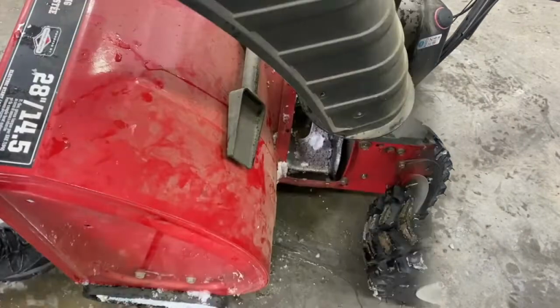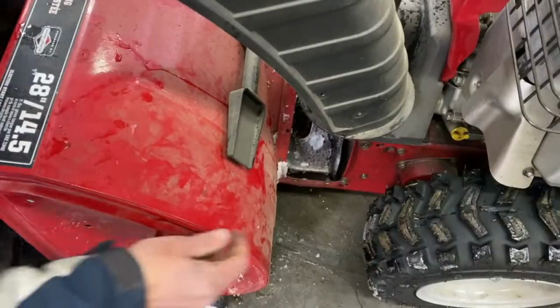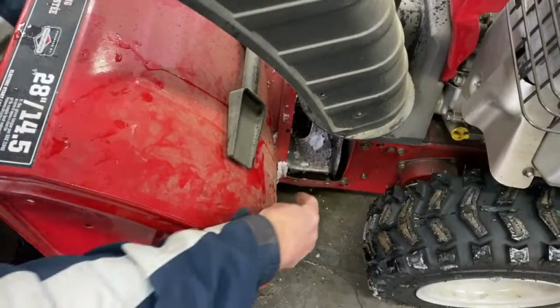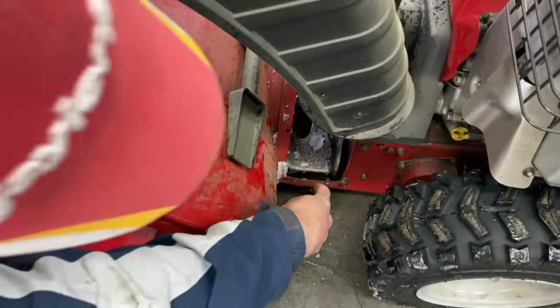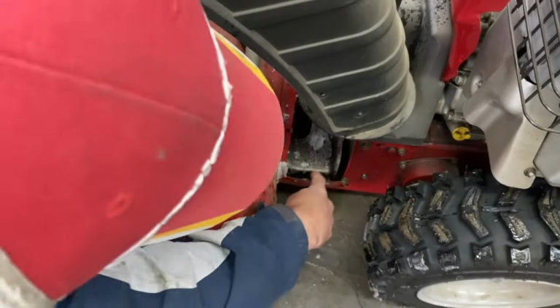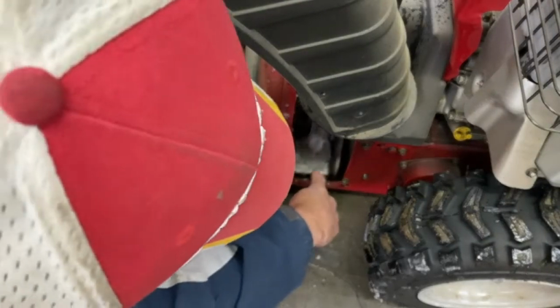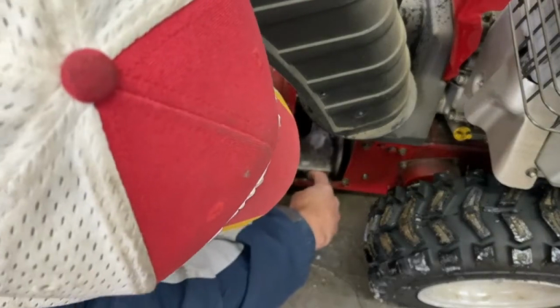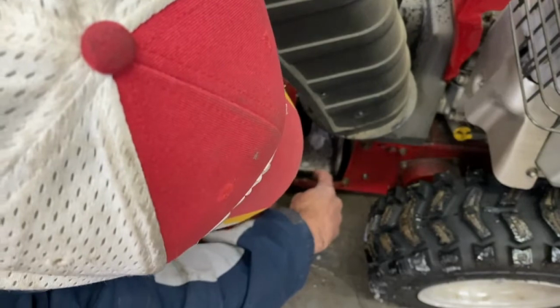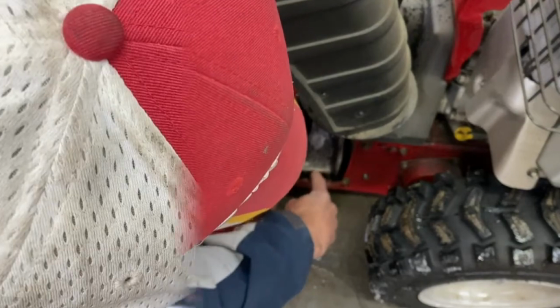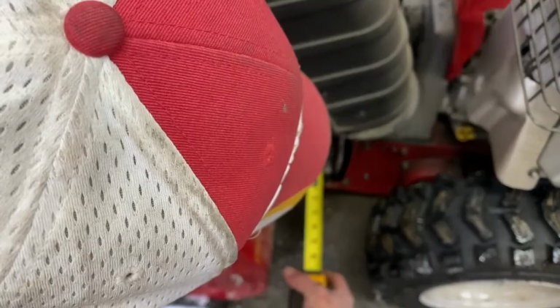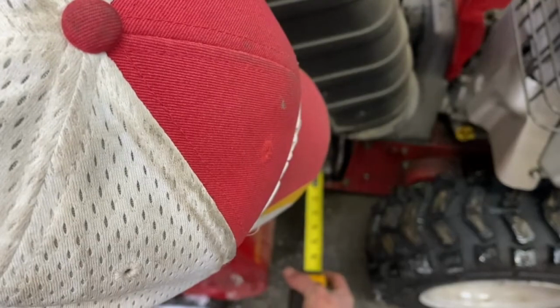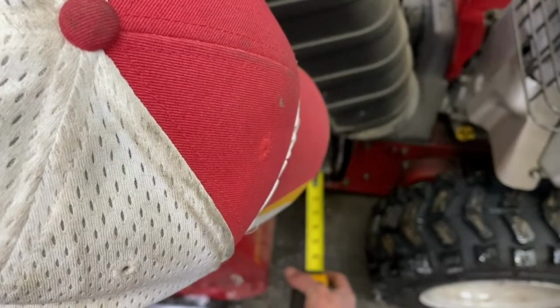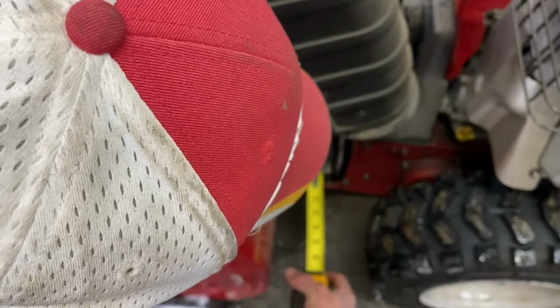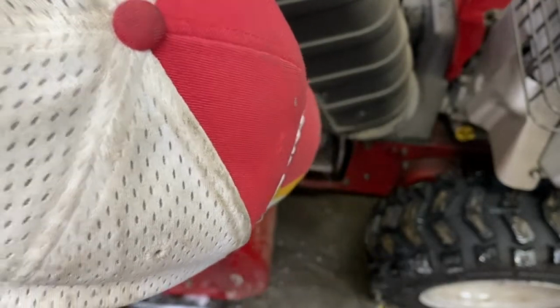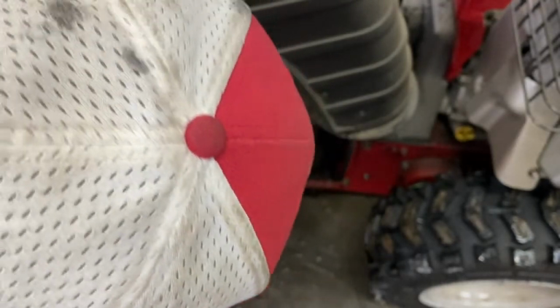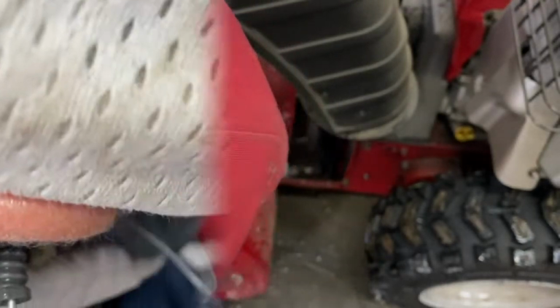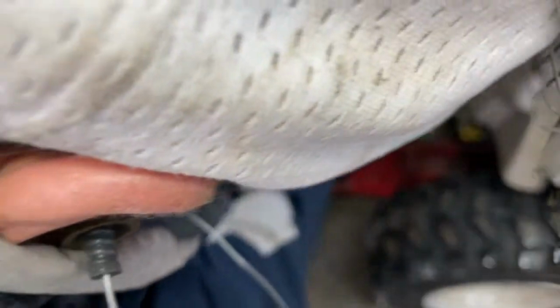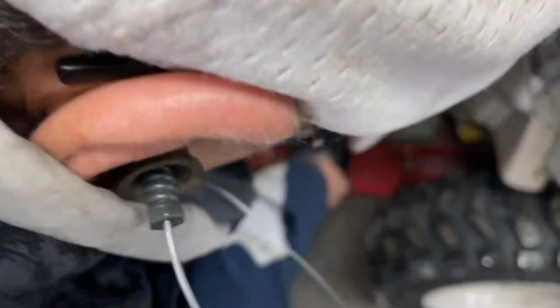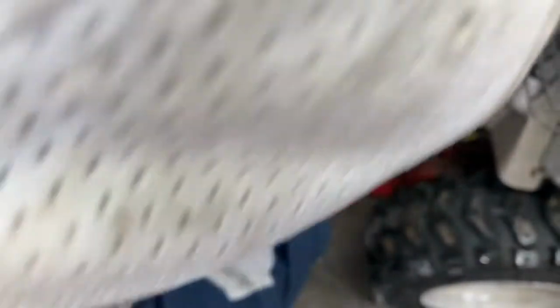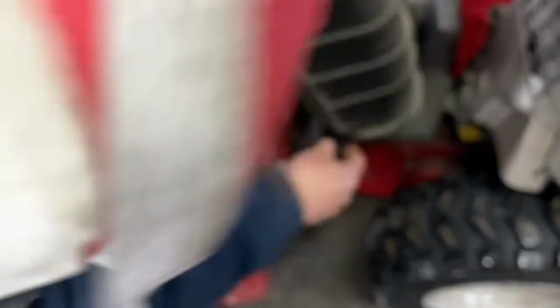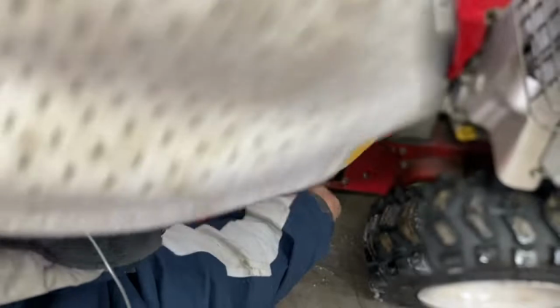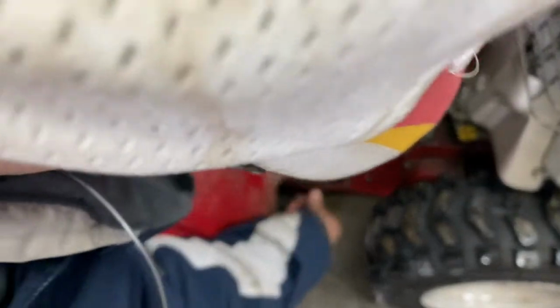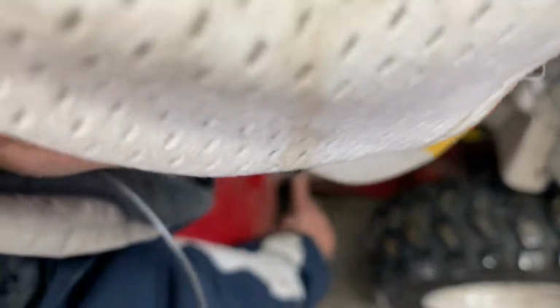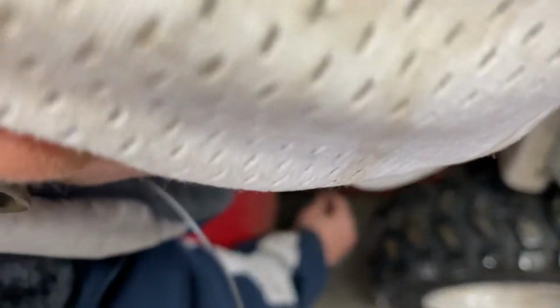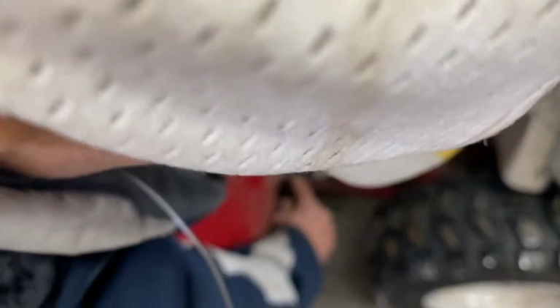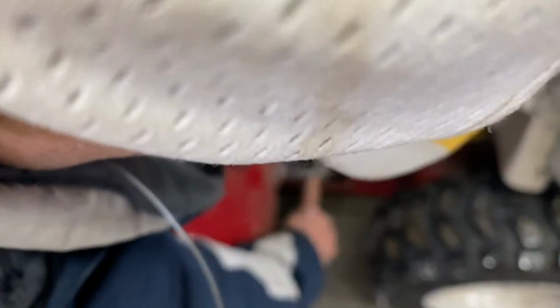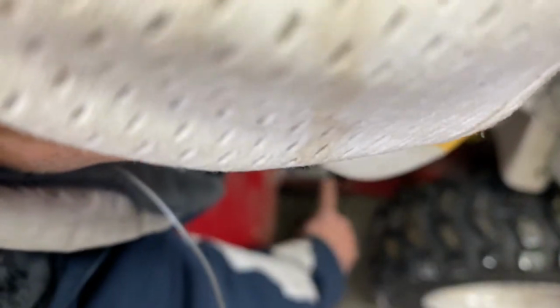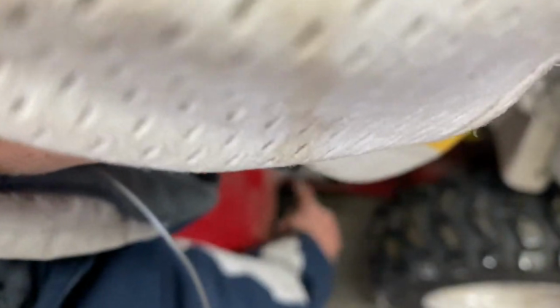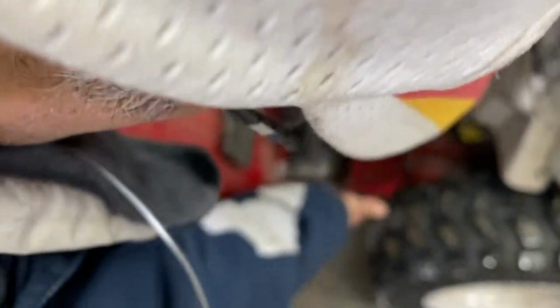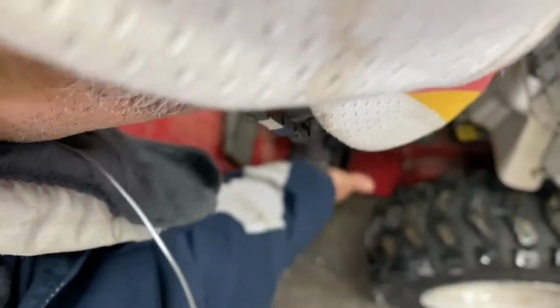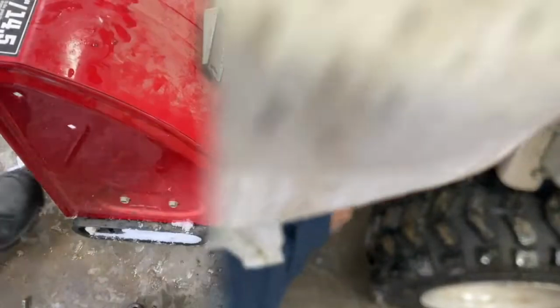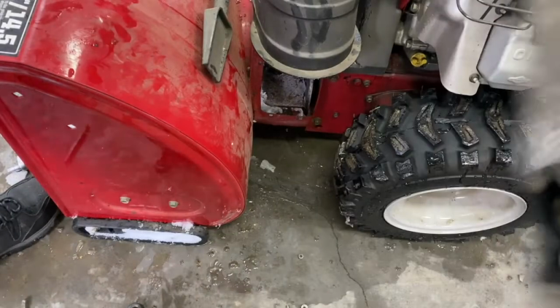Do you see the gap? Look at that gap right there — it's 7/8 right there, and 5/8 on the other side. I think this is pushed out; you can see it's beveled right here. When you tap that in it'll seat properly.